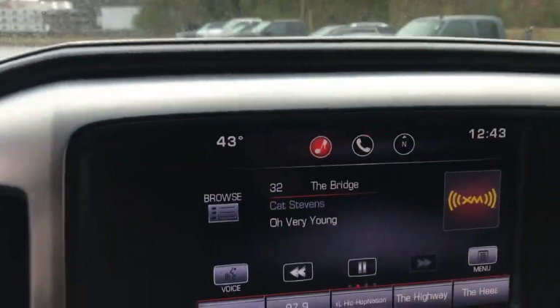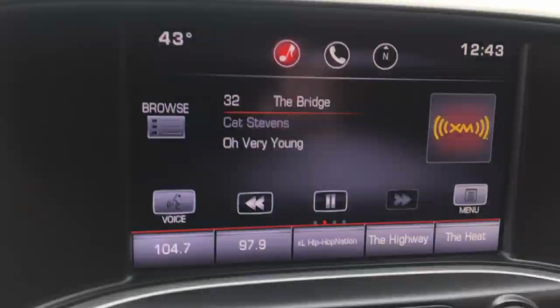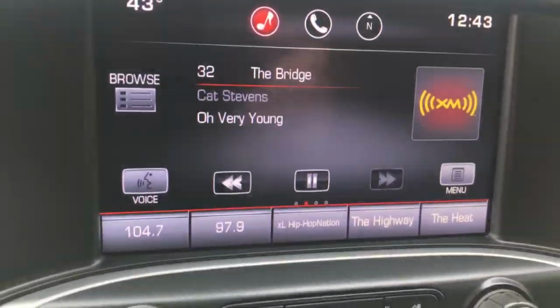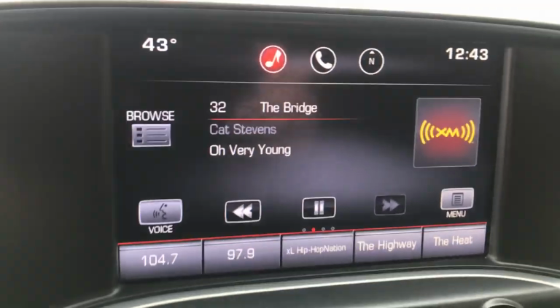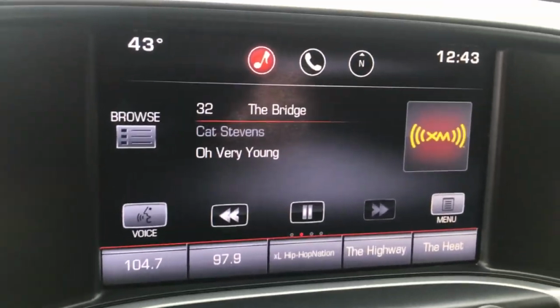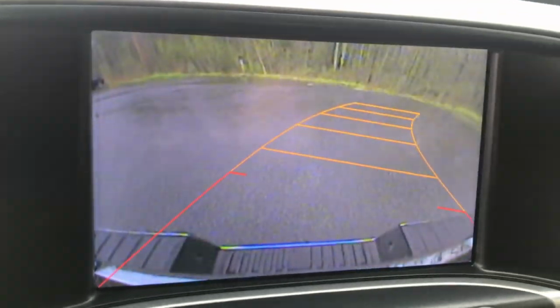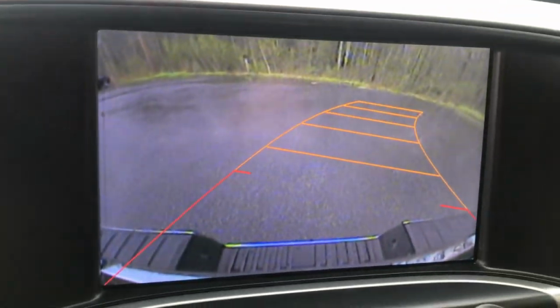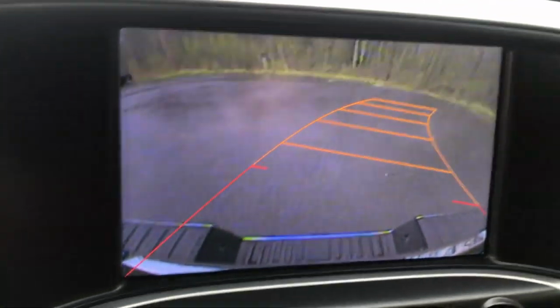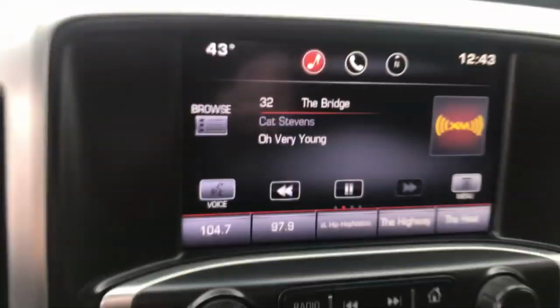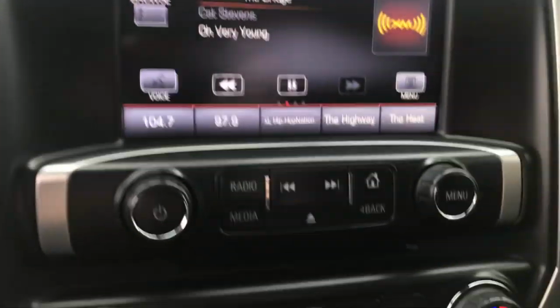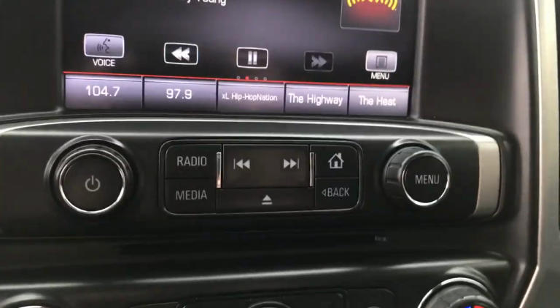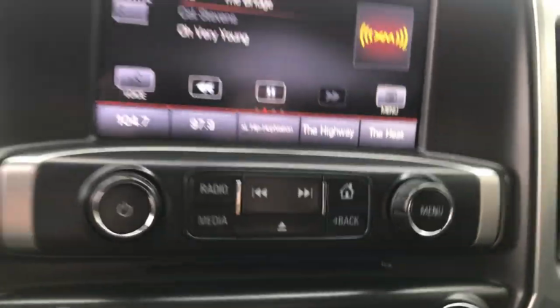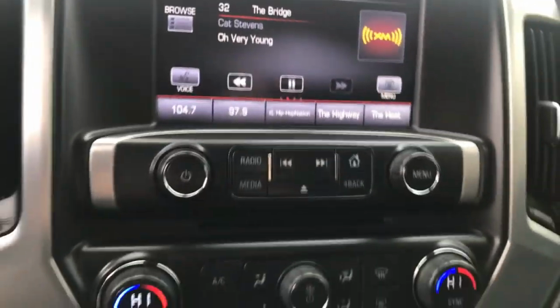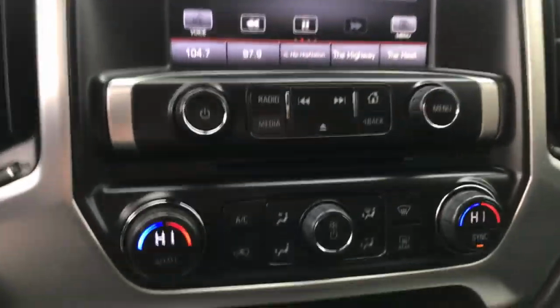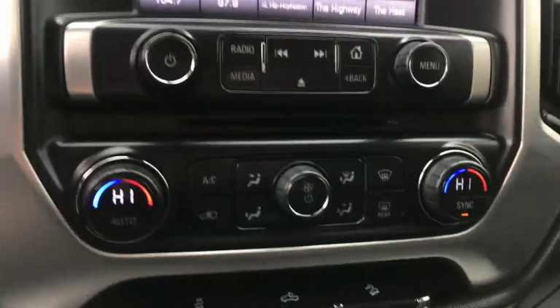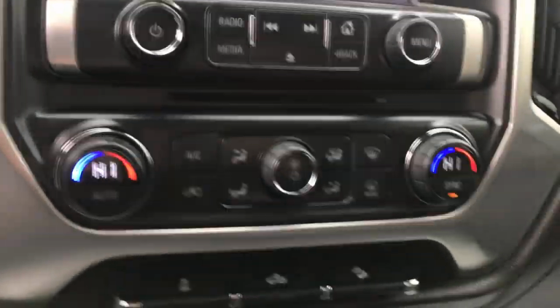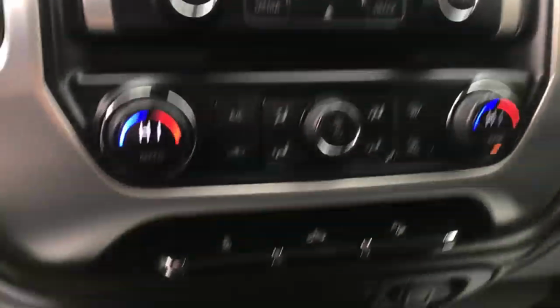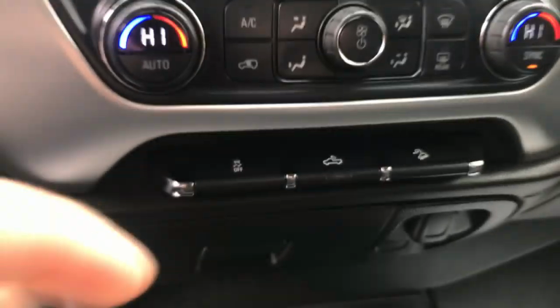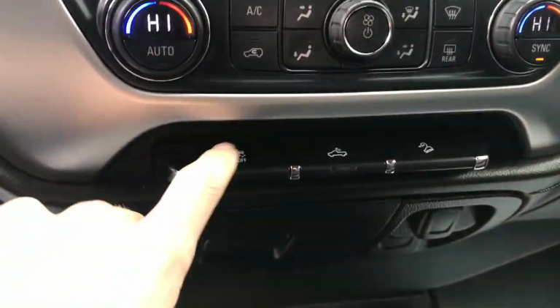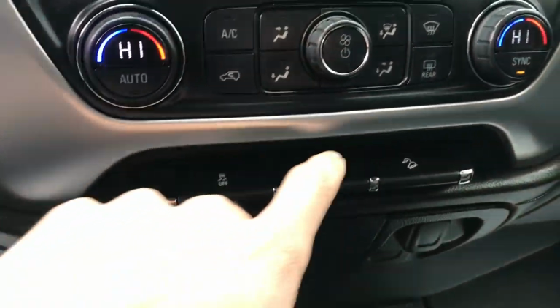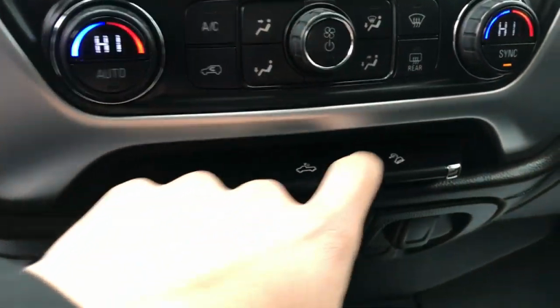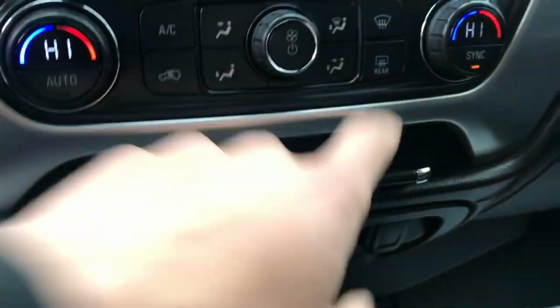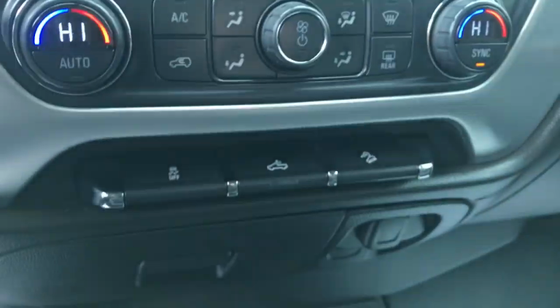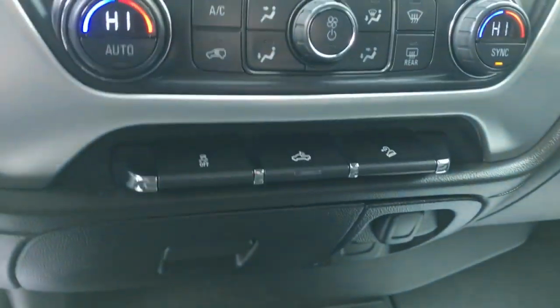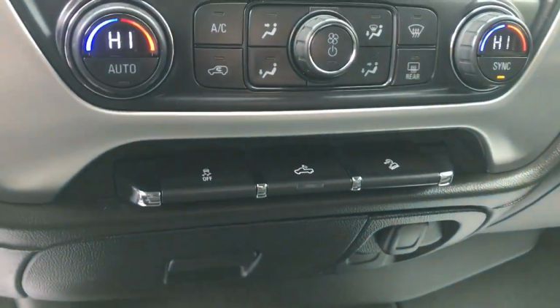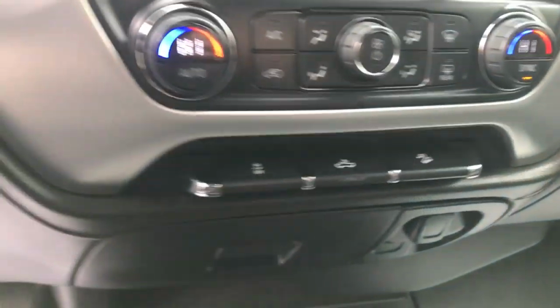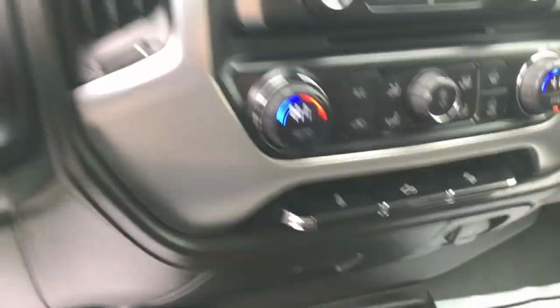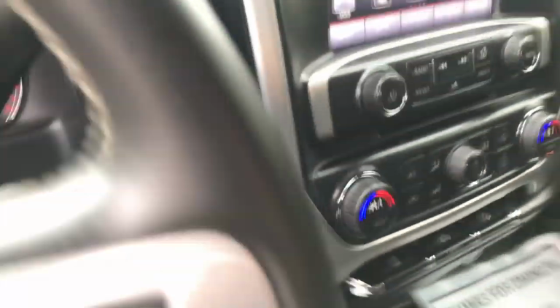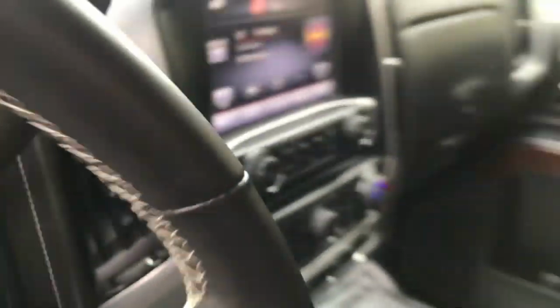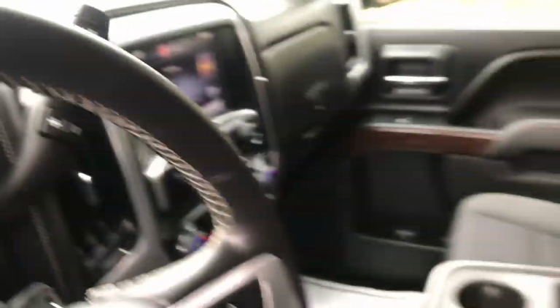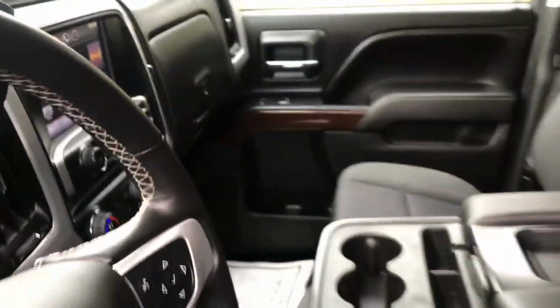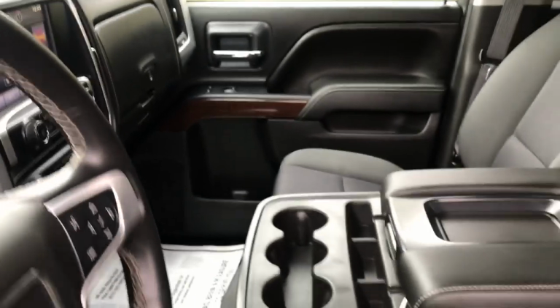You've also got your infotainment screen here as well as your backup camera controls. You've also got your climate controls, your traction control, your bed lights, and your hill descent control, because this truck is fitted with the Z71 off-road package.